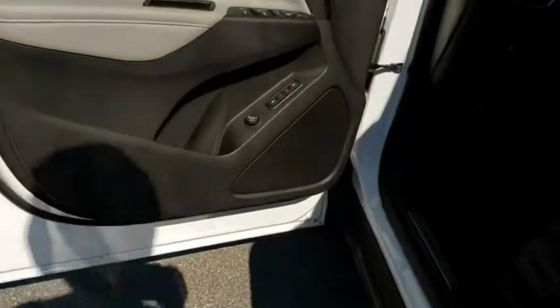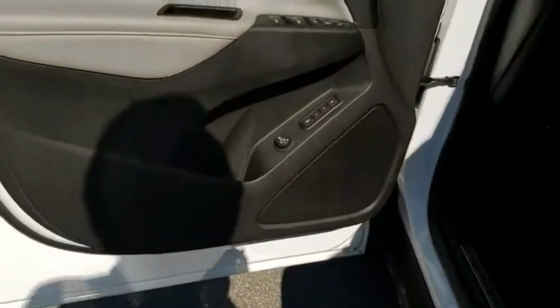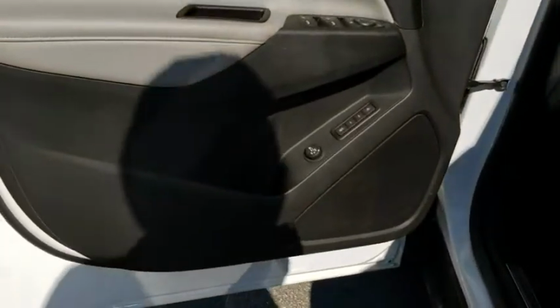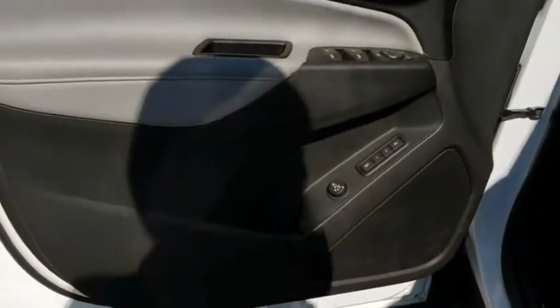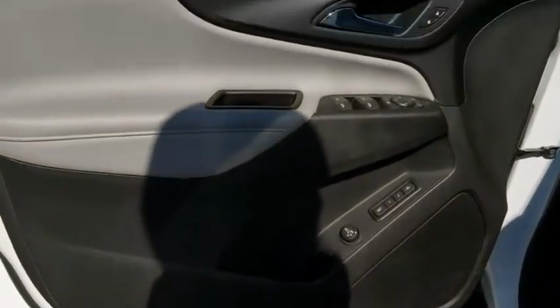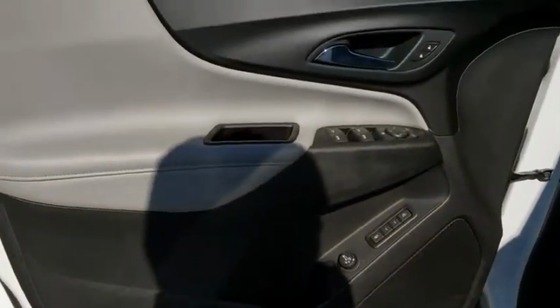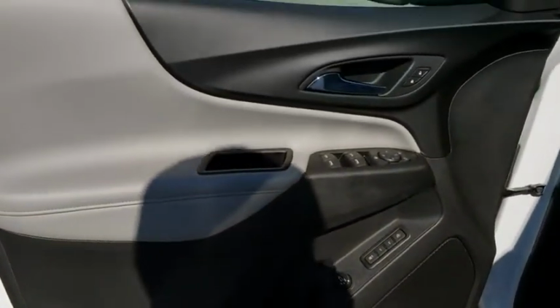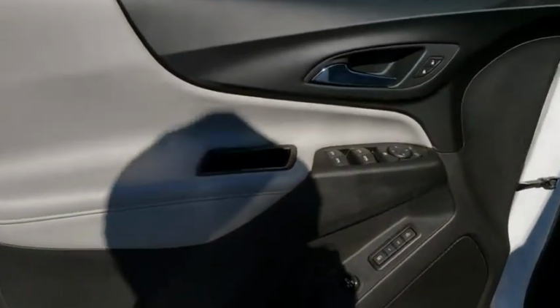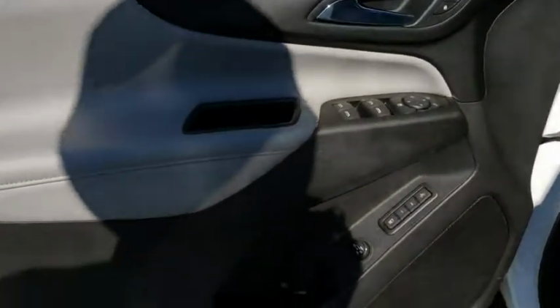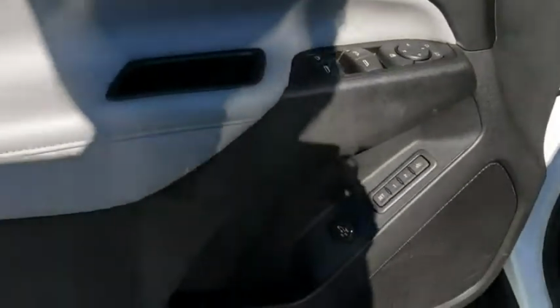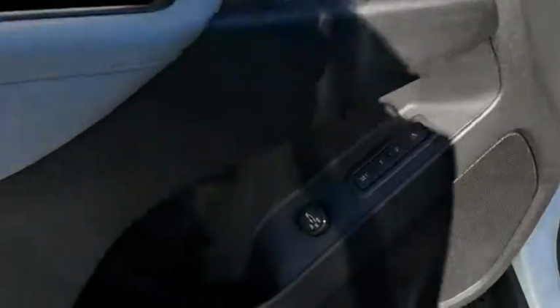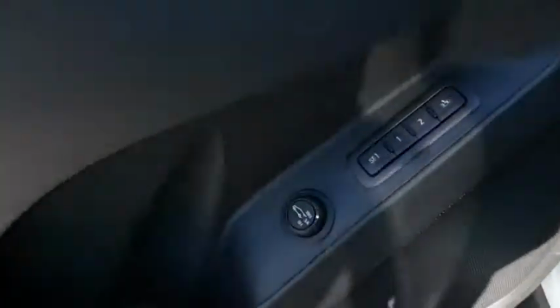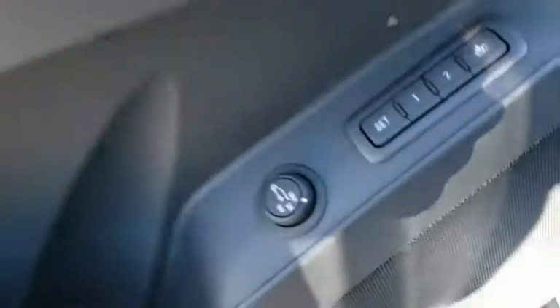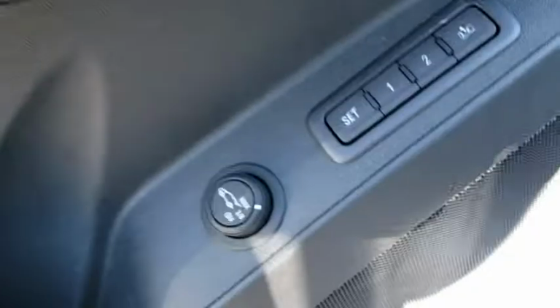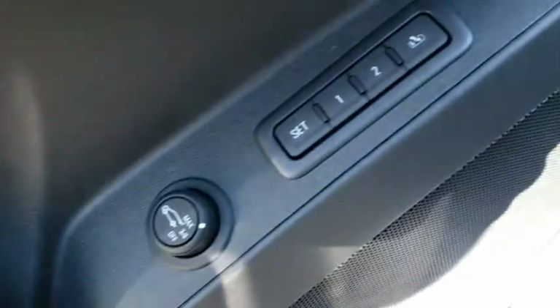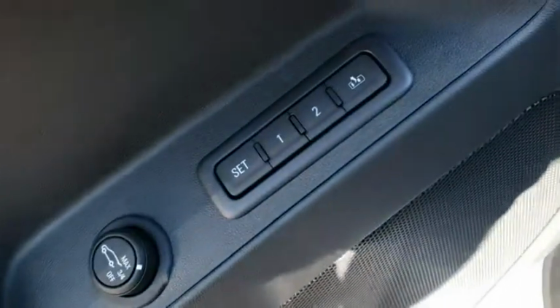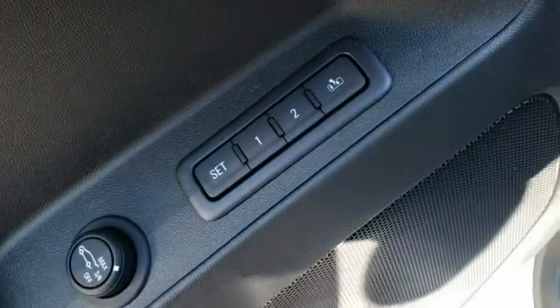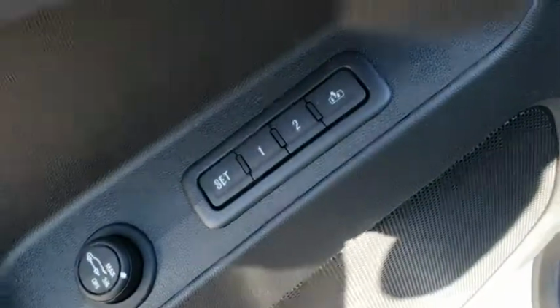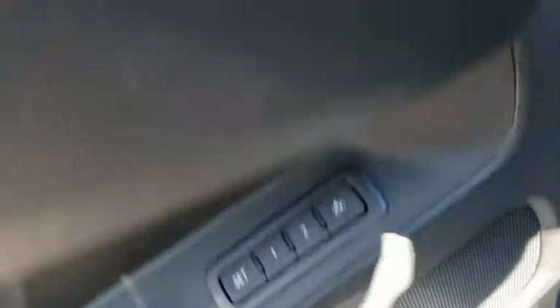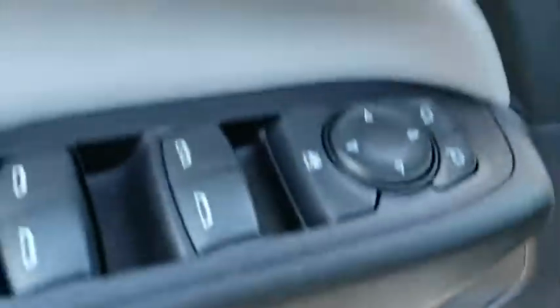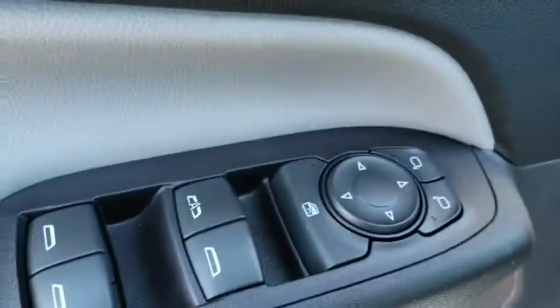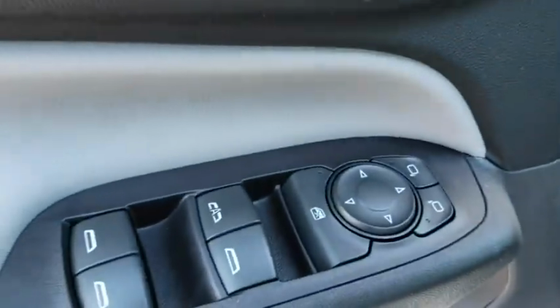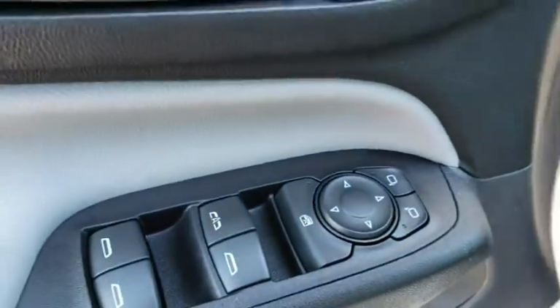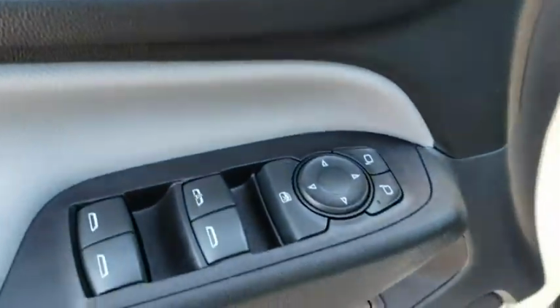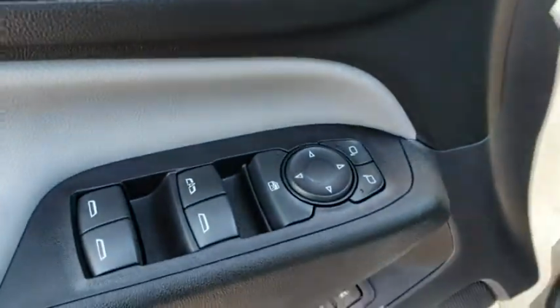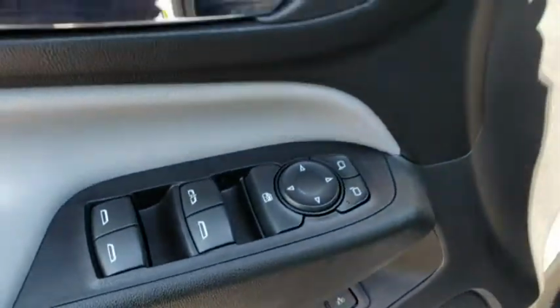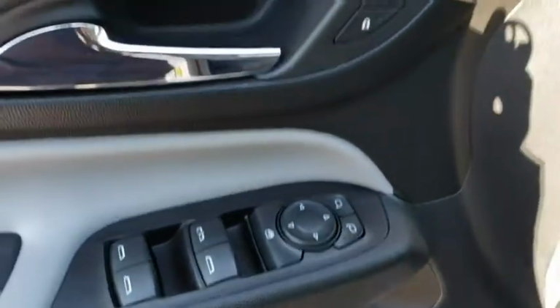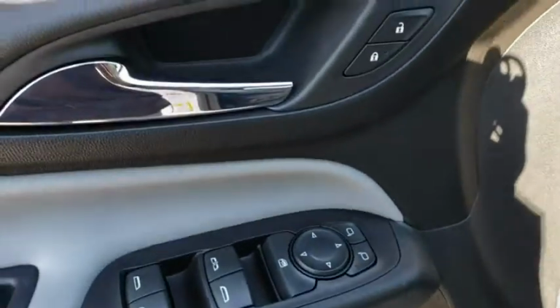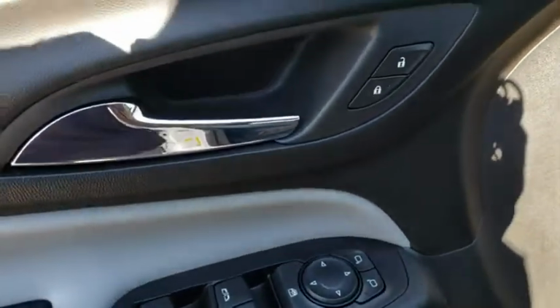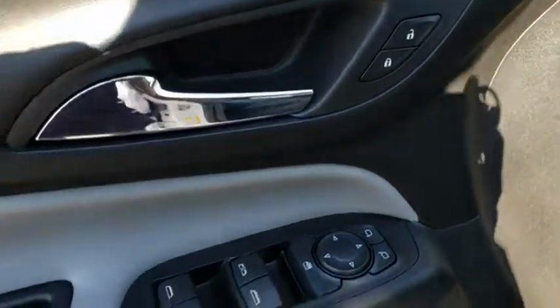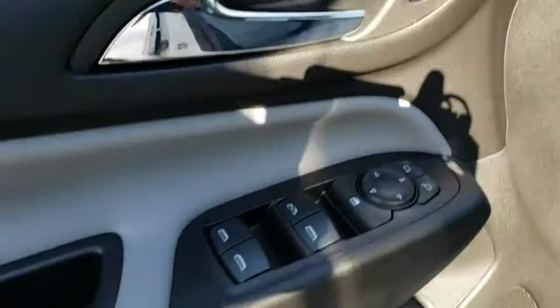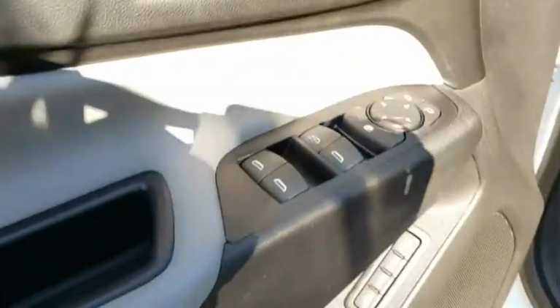Auto-off headlights, fog lamps, heated driver's seat. This vehicle offers reliability and good looks at a great price. So come in and take a test drive today.